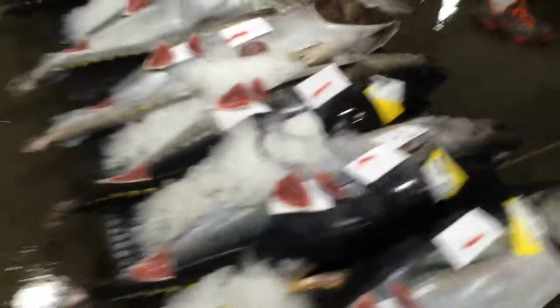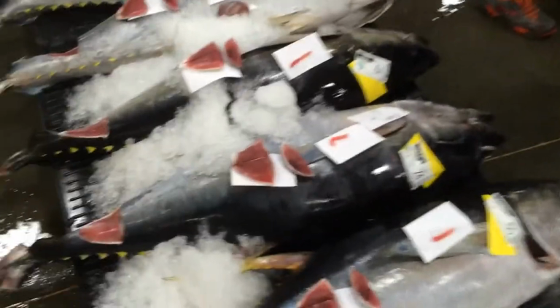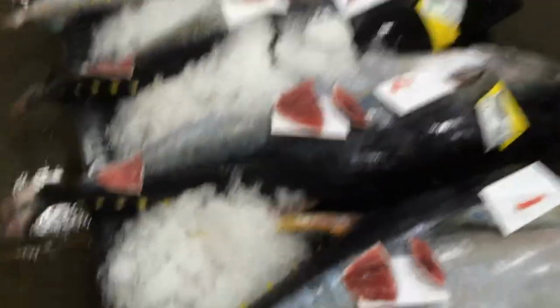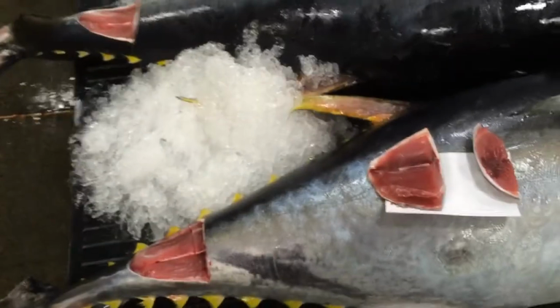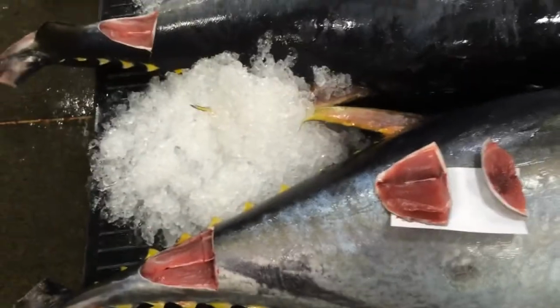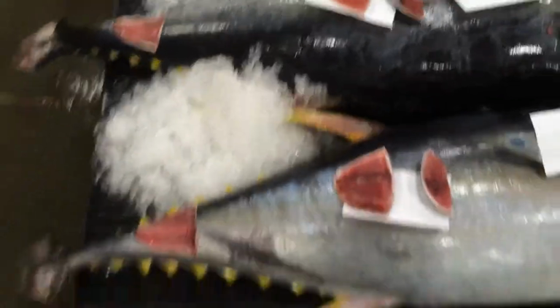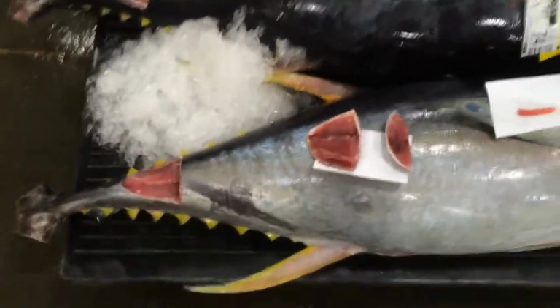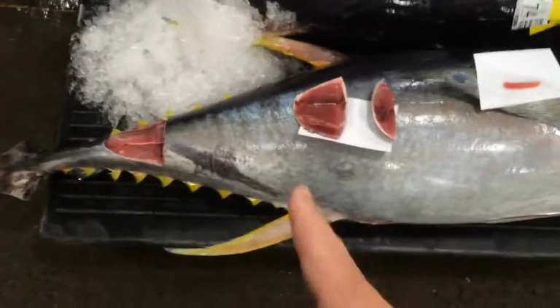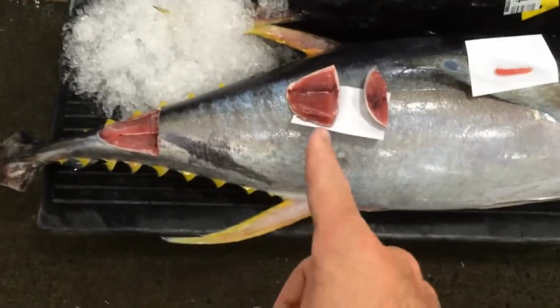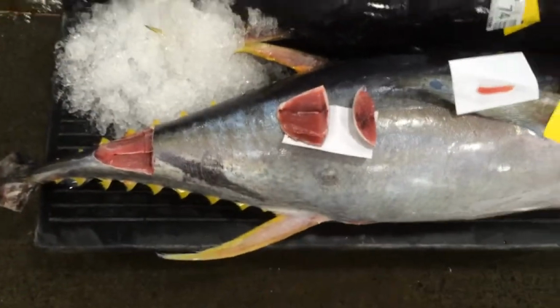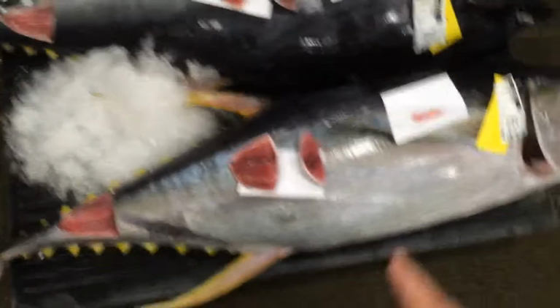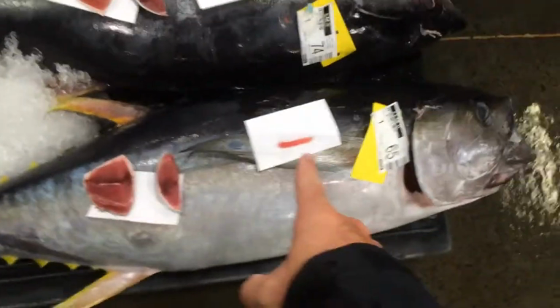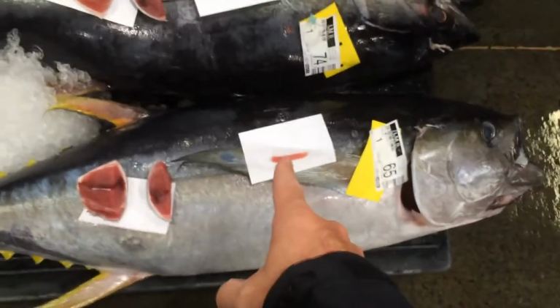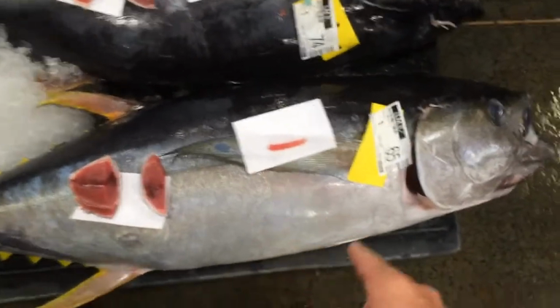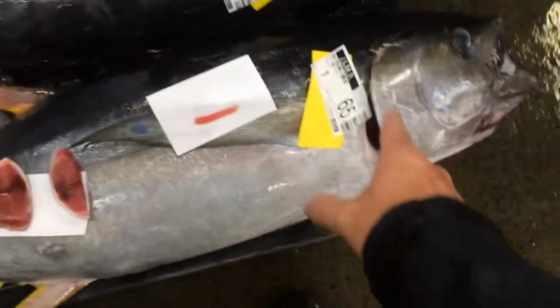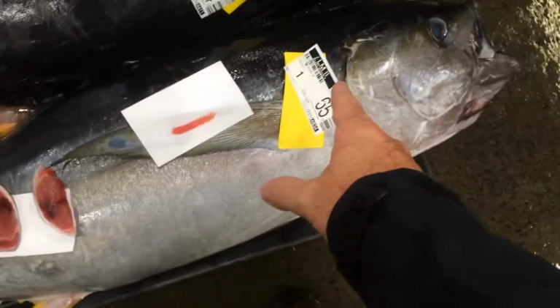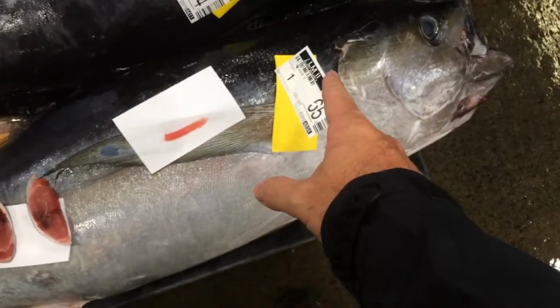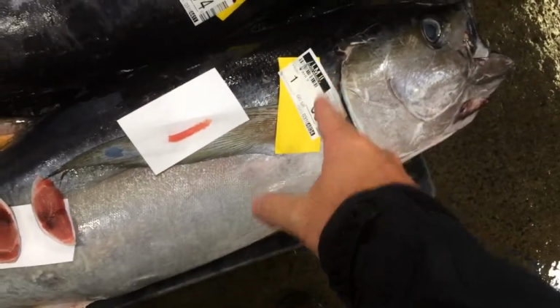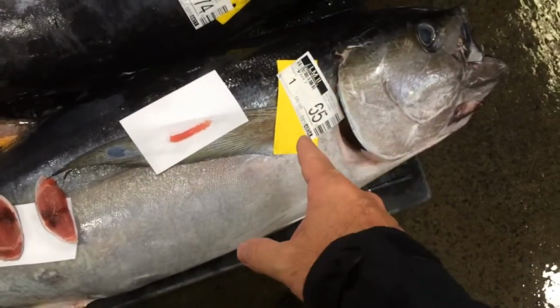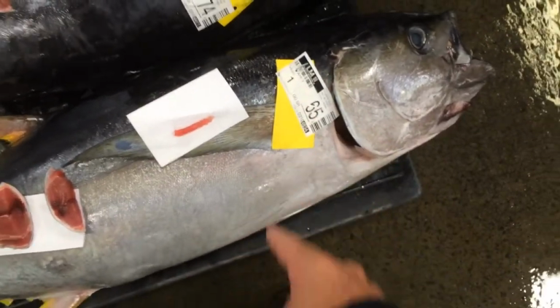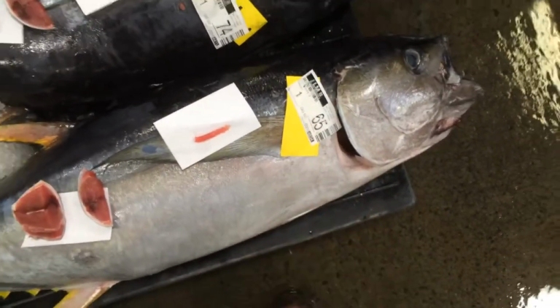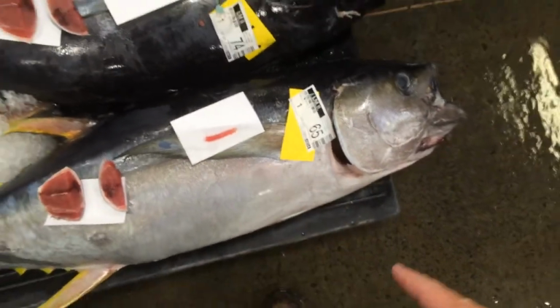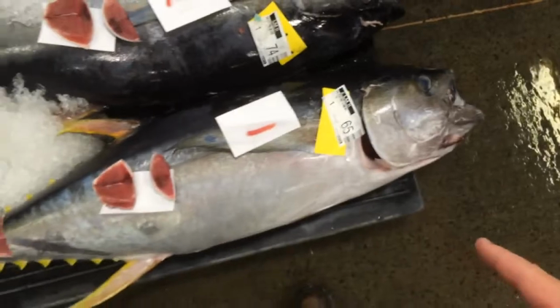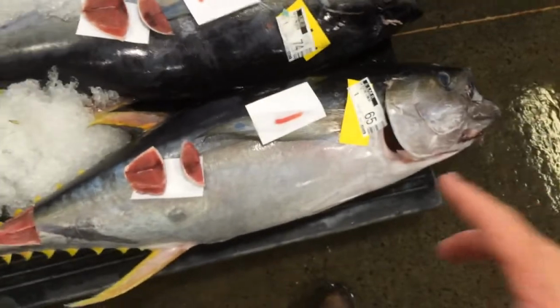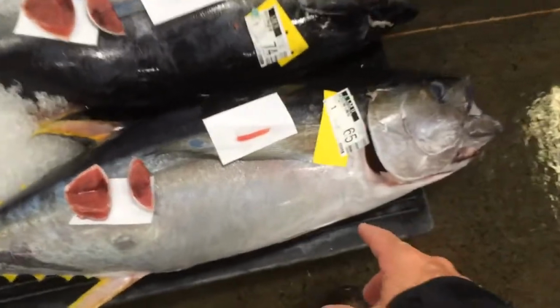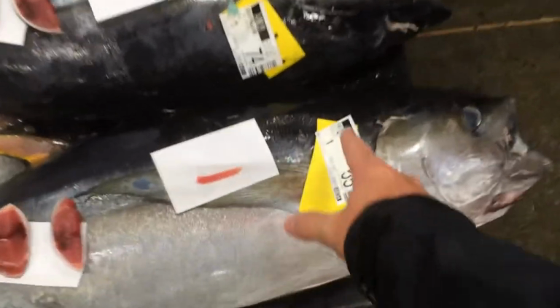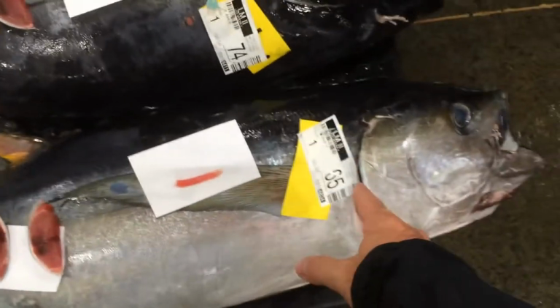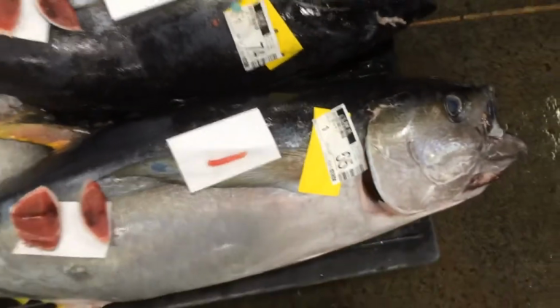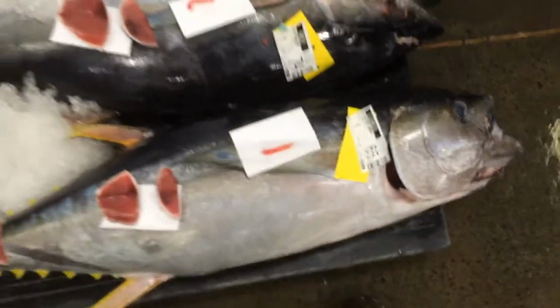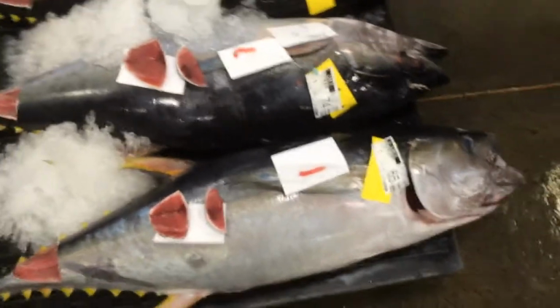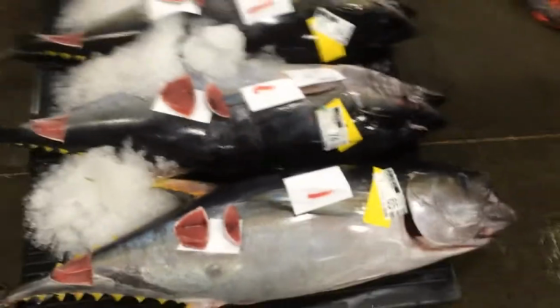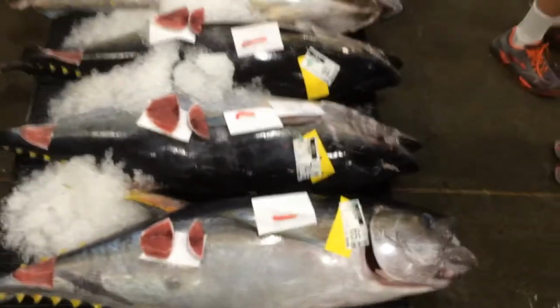So now with these tuna, they've cut them open so we can see the belly, the muscle flesh. They've also tagged it — this is the name of the boat, the weight of the fish — and they also have a barcode so we can track it. We have traceability here in this fishery.